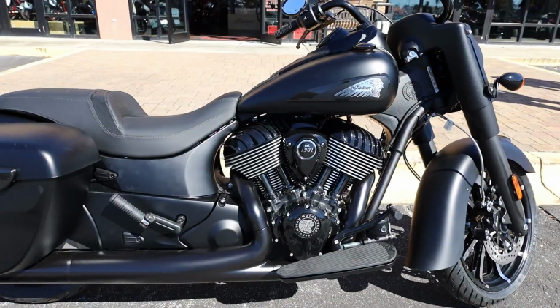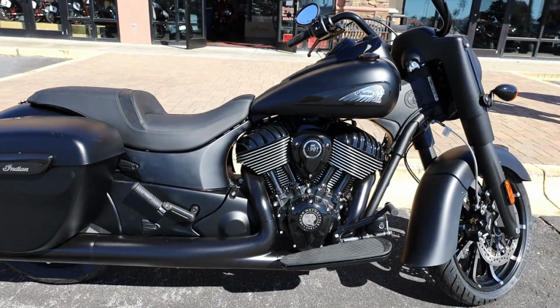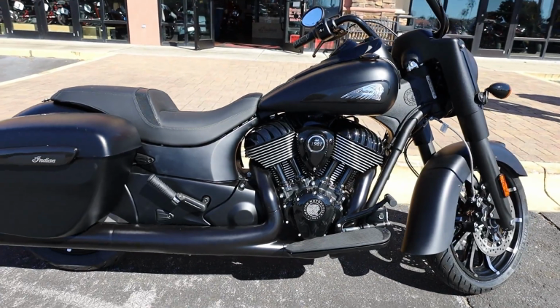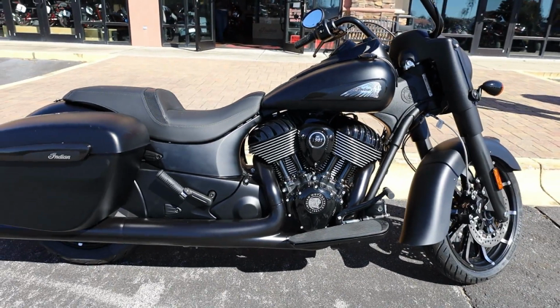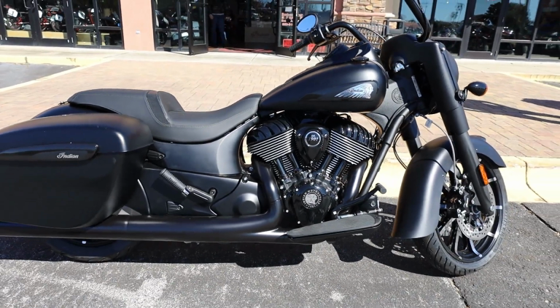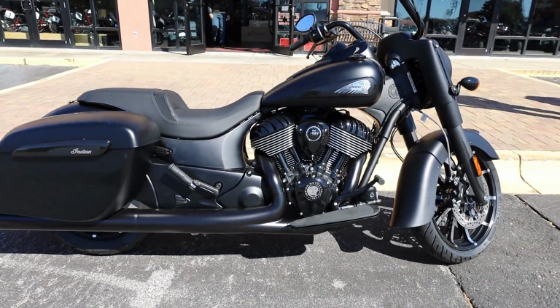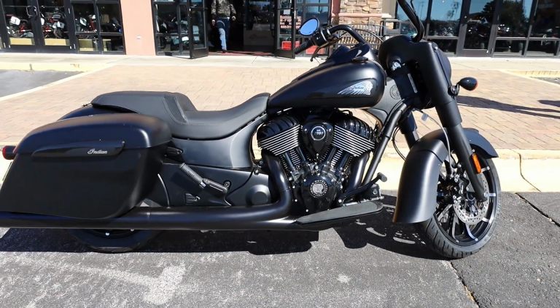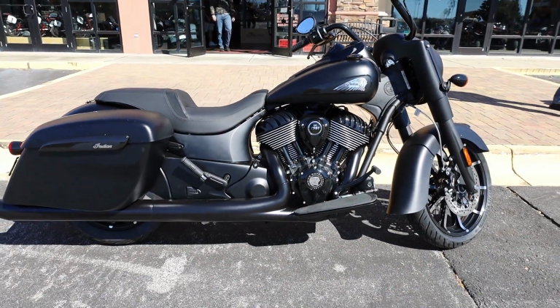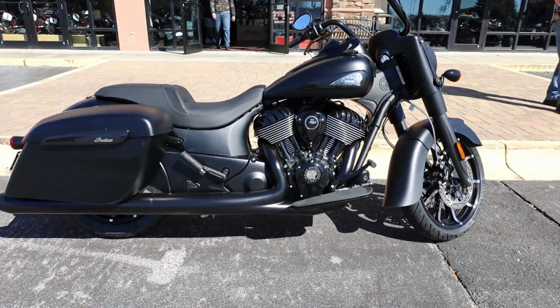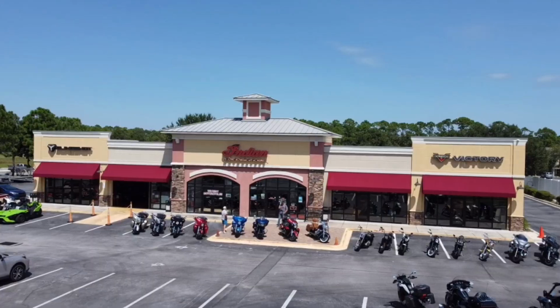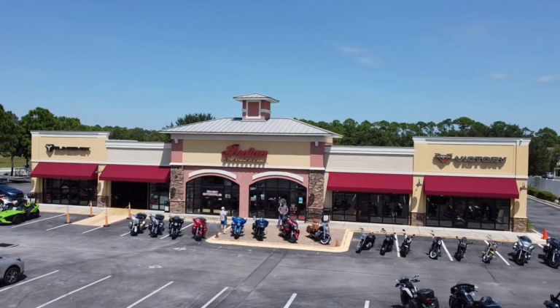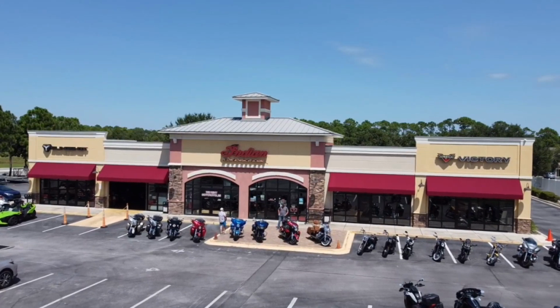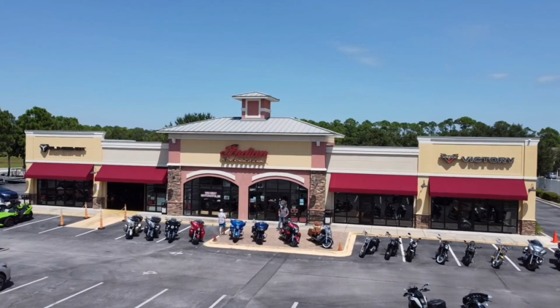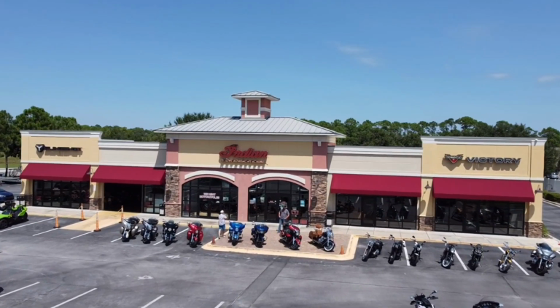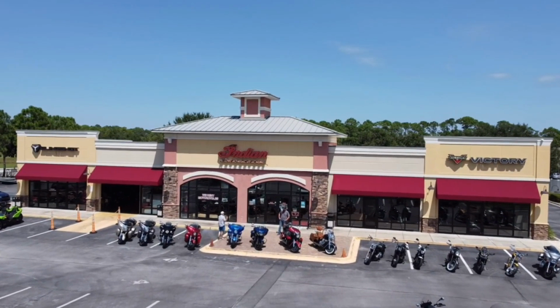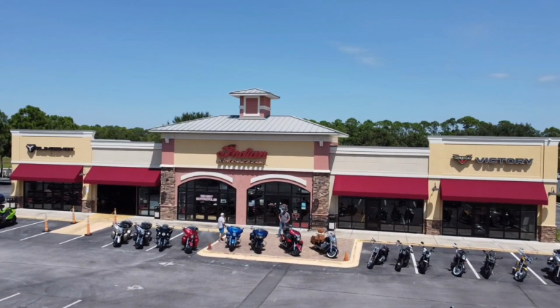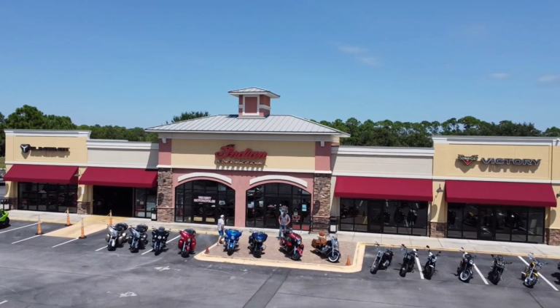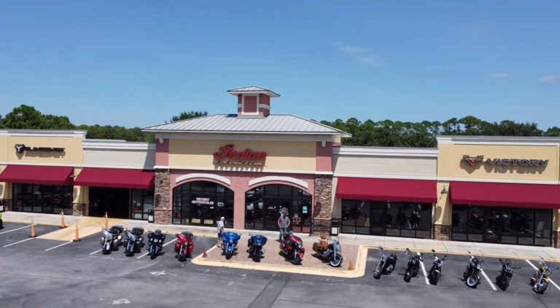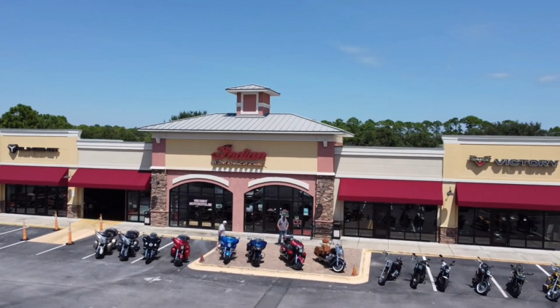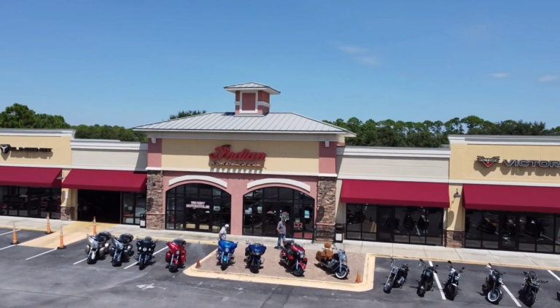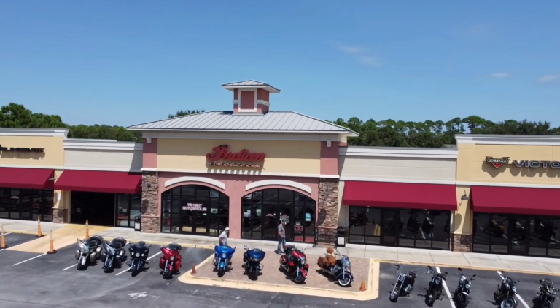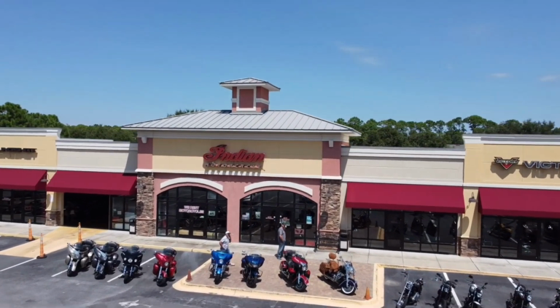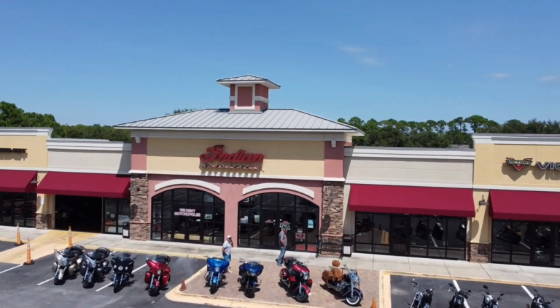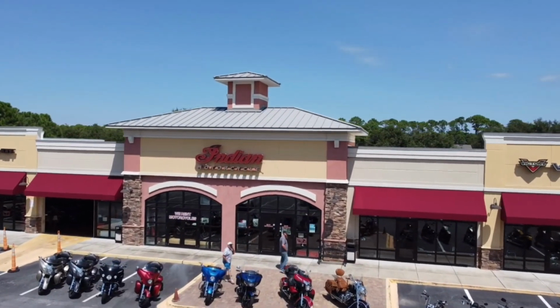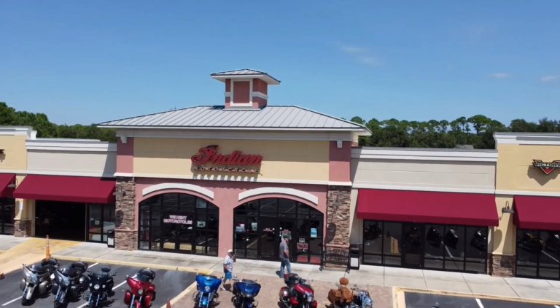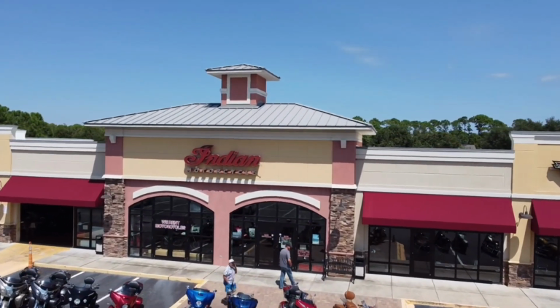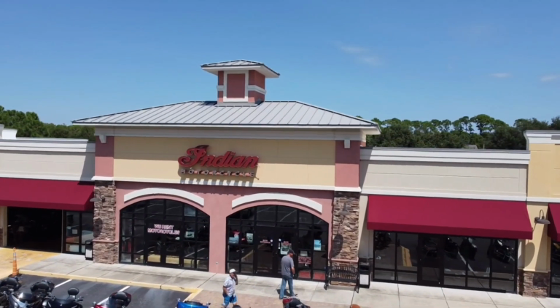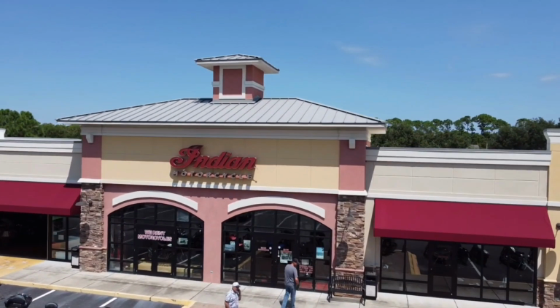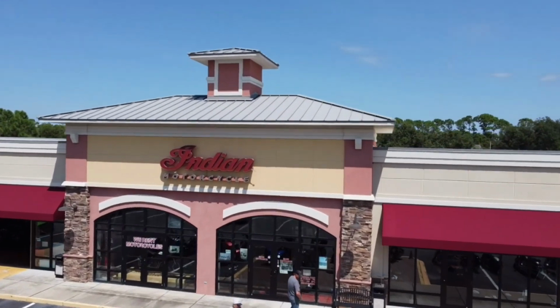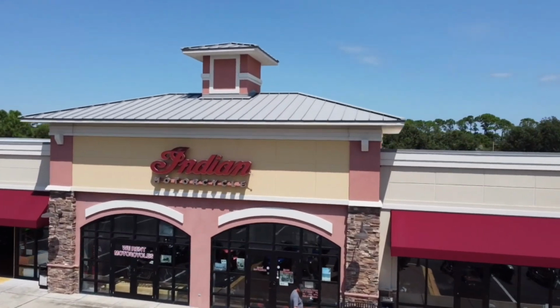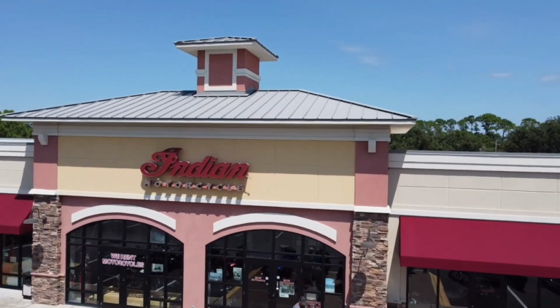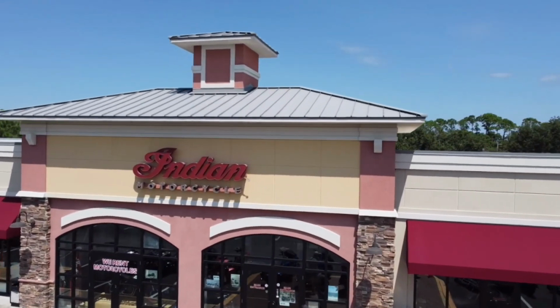For more information on this bike and many others like it, feel free to visit us at Indian Motorcycles of Panama City Beach or give us a call at 850-819-3022.